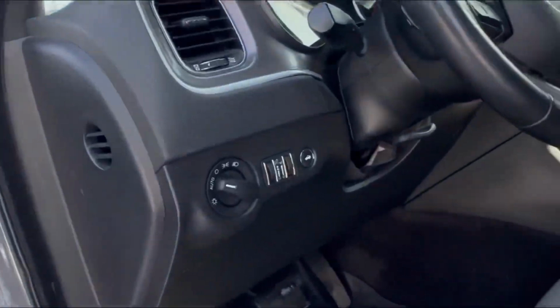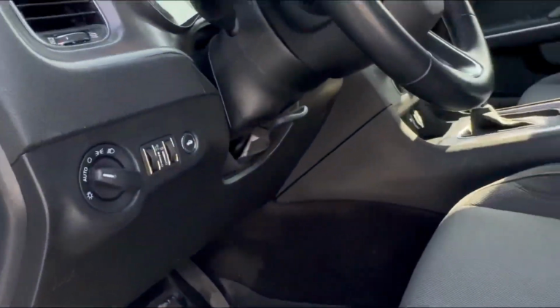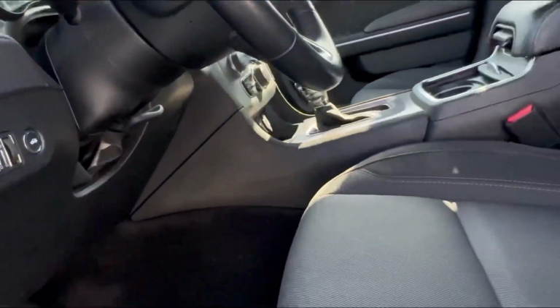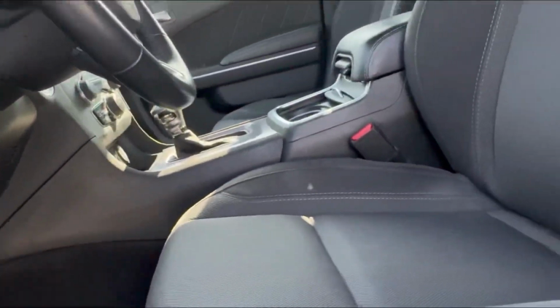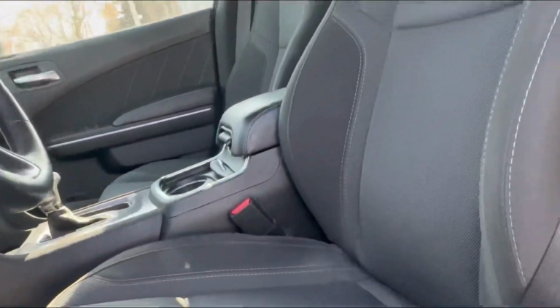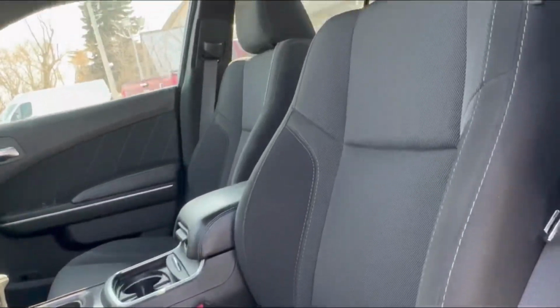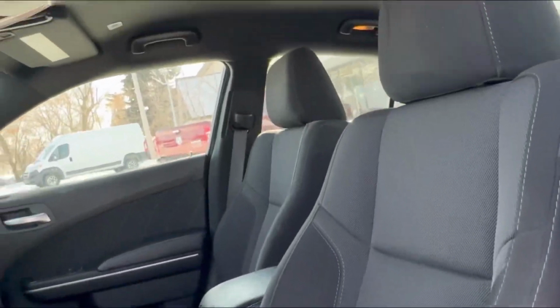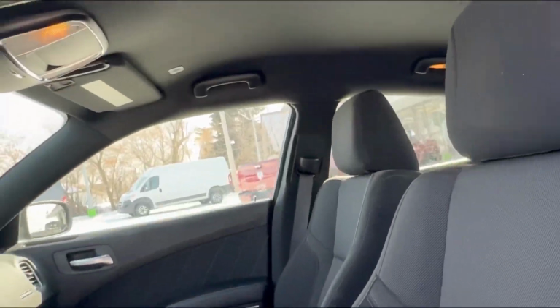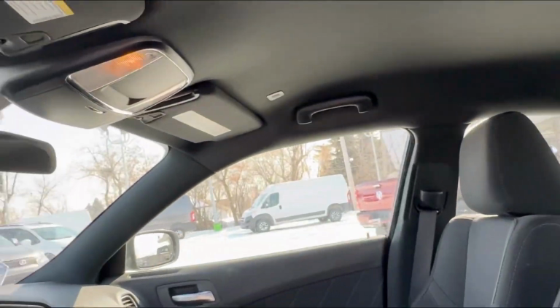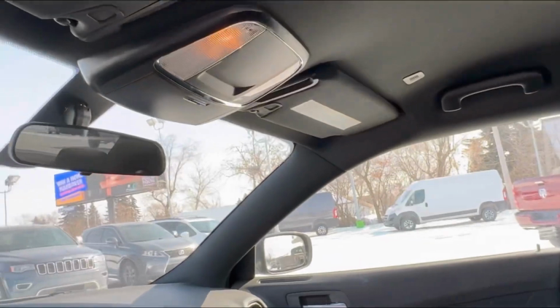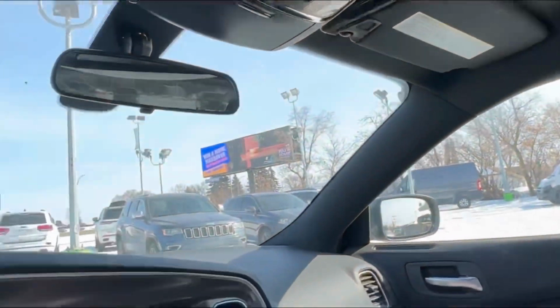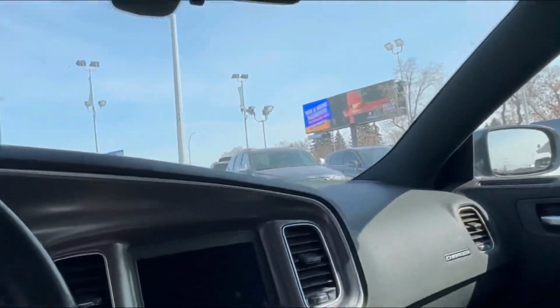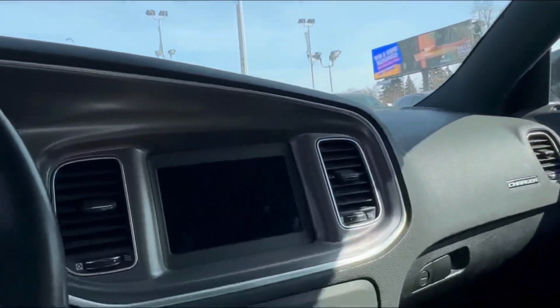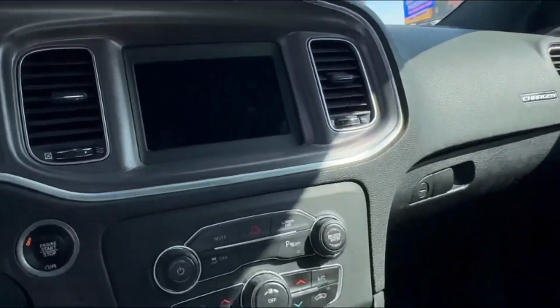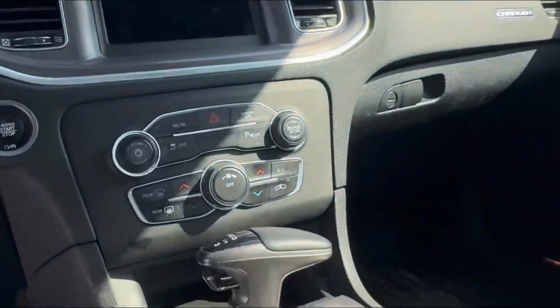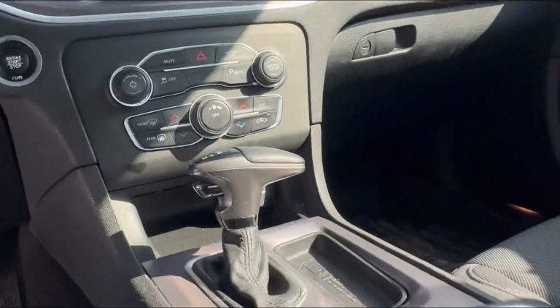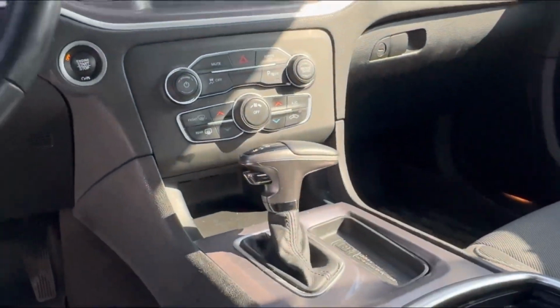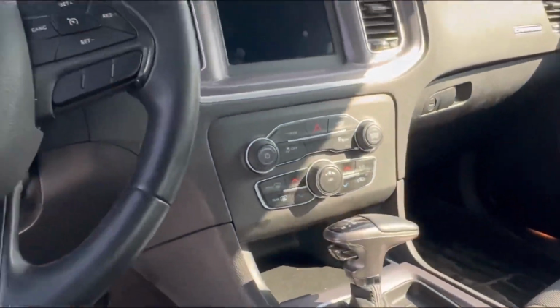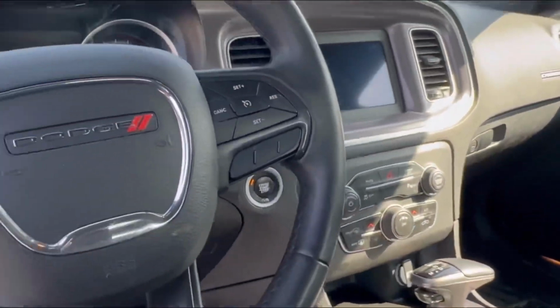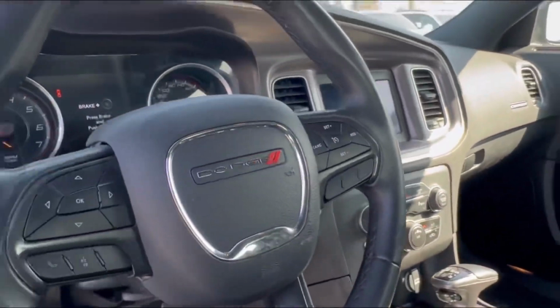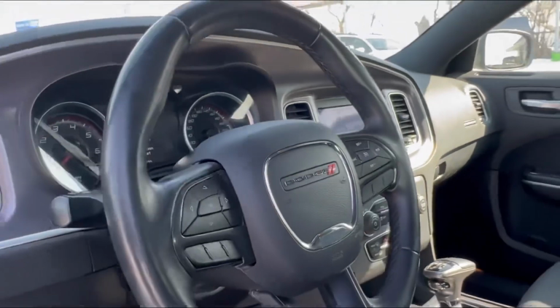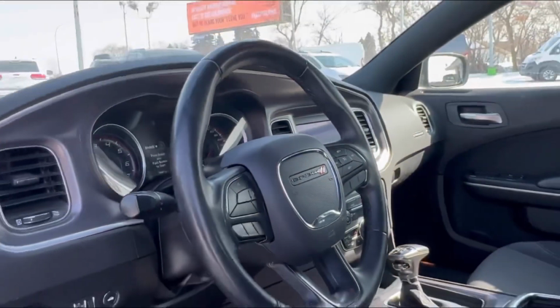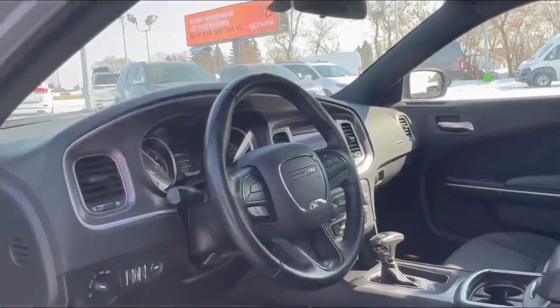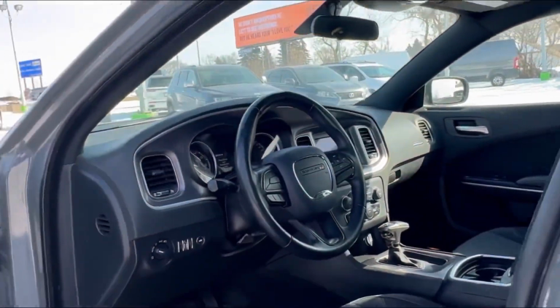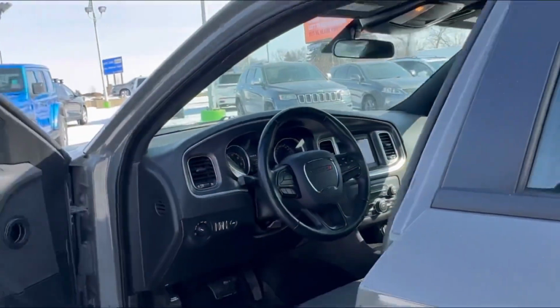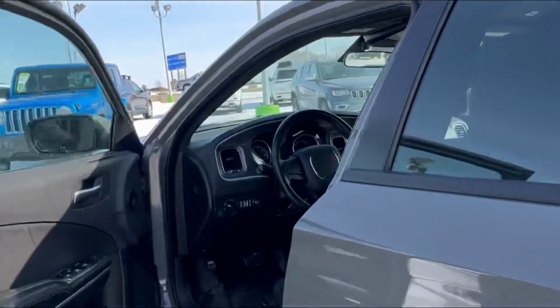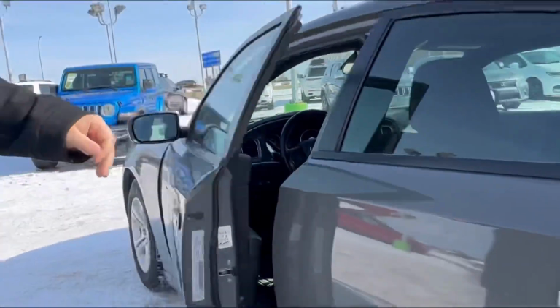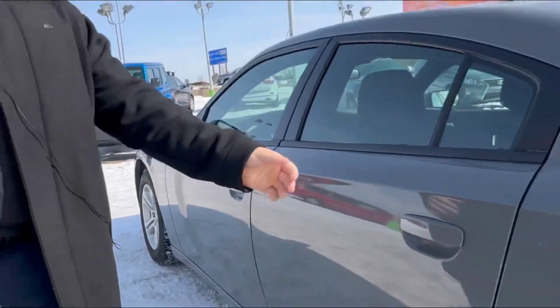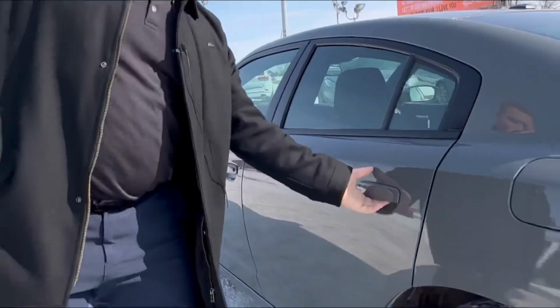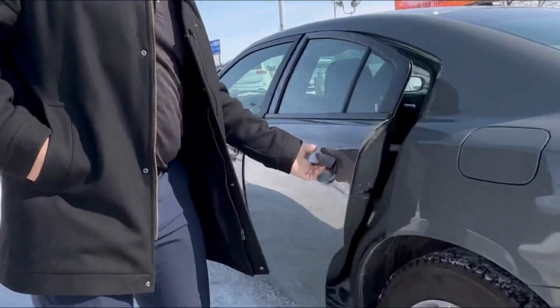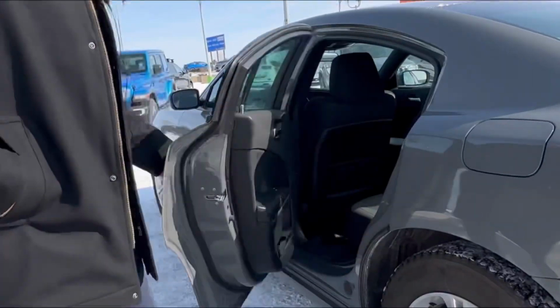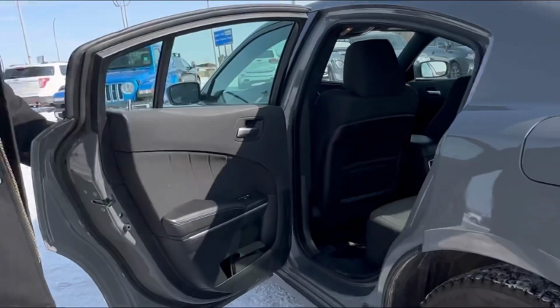Steering wheel controls, Bluetooth, backup camera, automatic transmission, you got your climate control settings there as well. Super clean inside and out, very spacious car too — the Charger has tons of room on the inside.